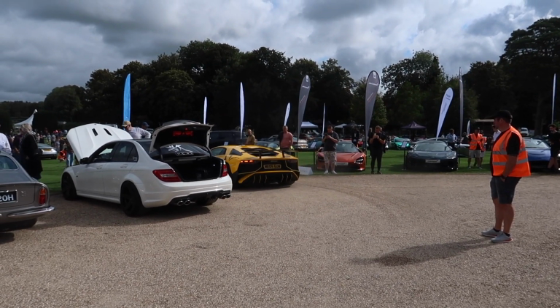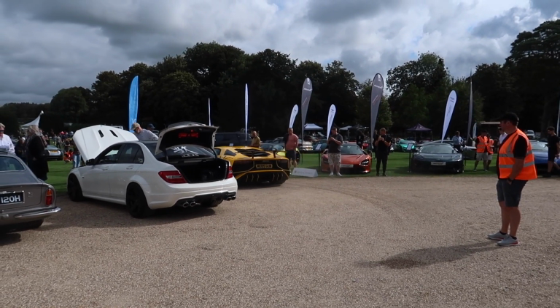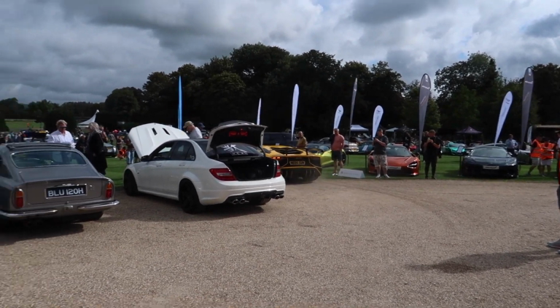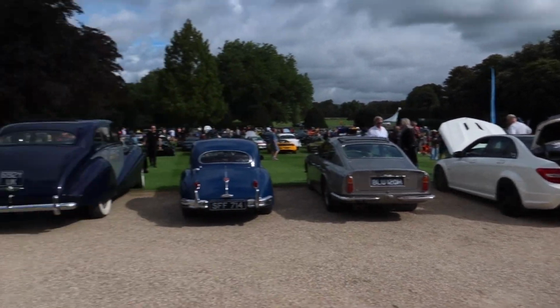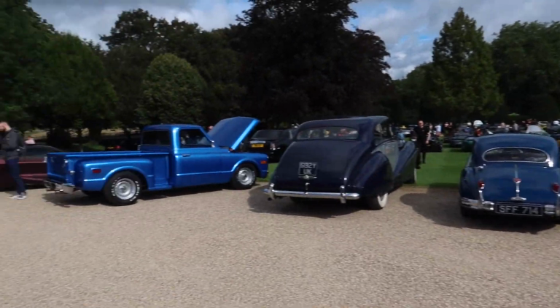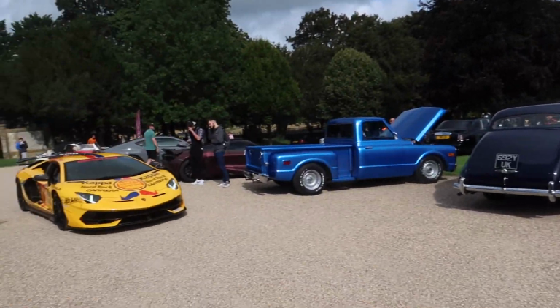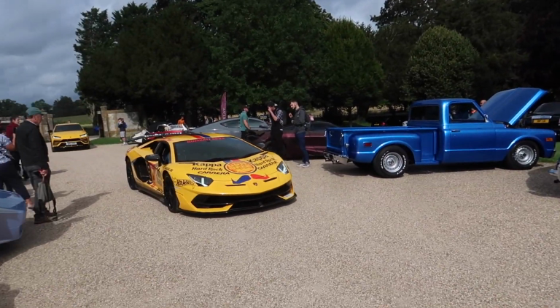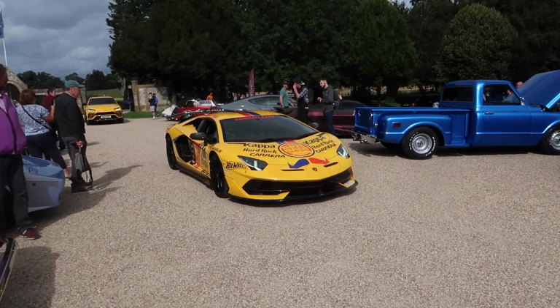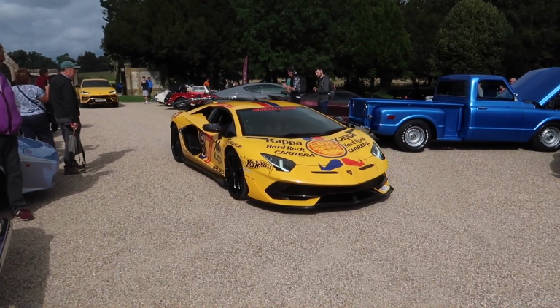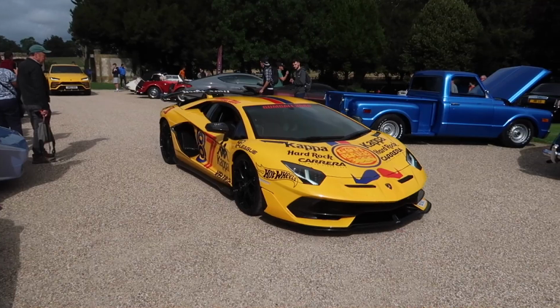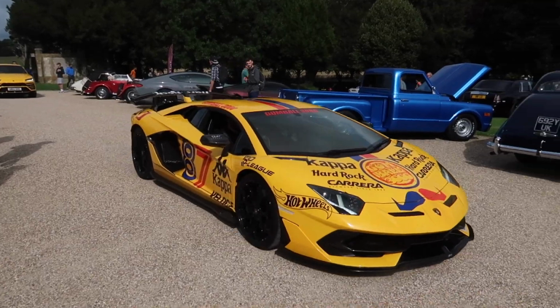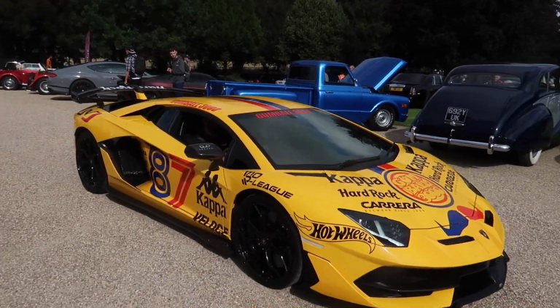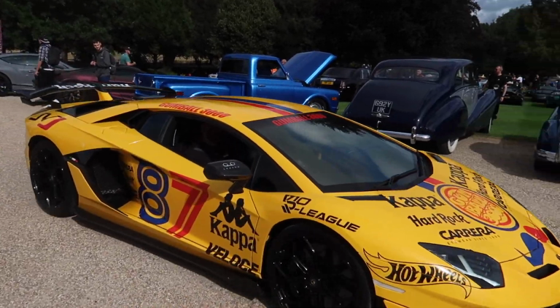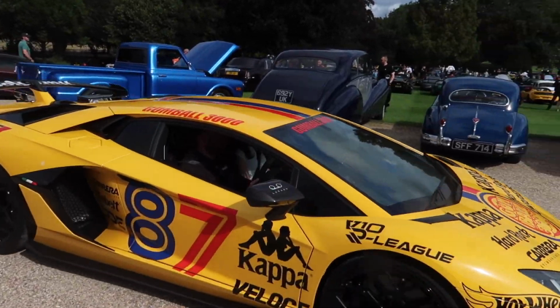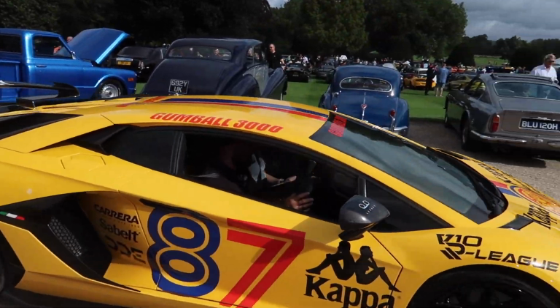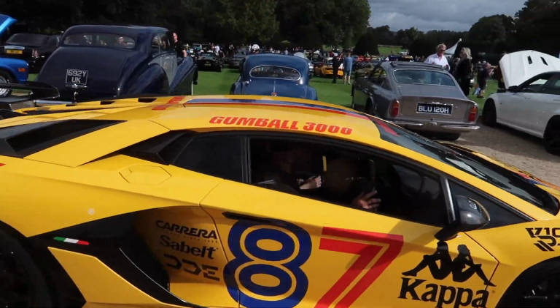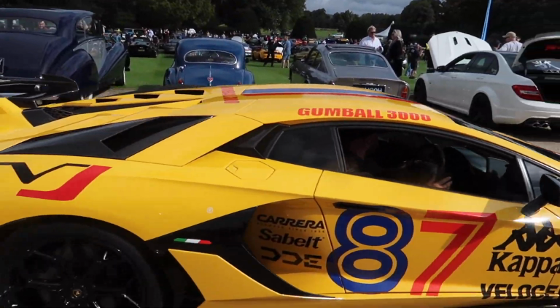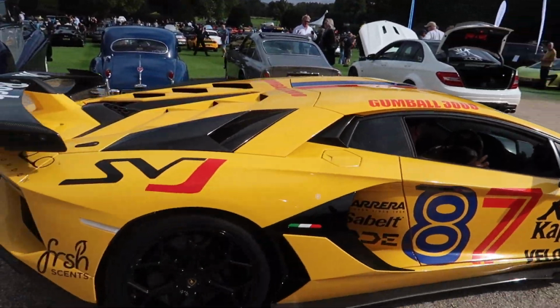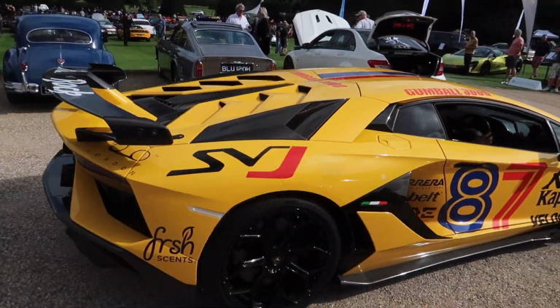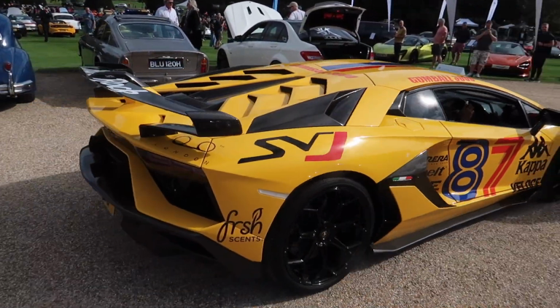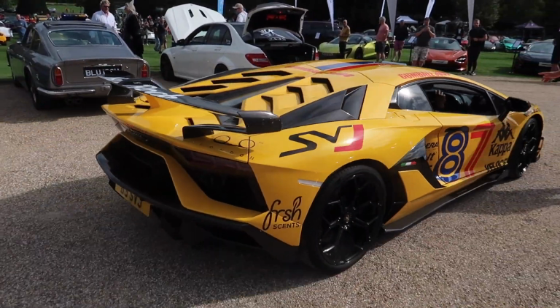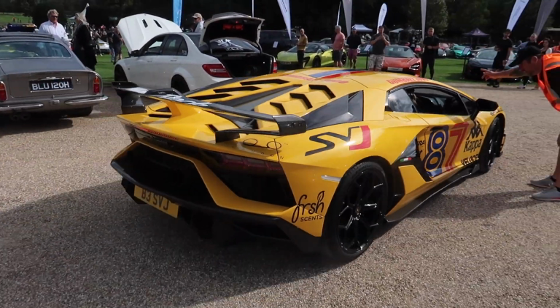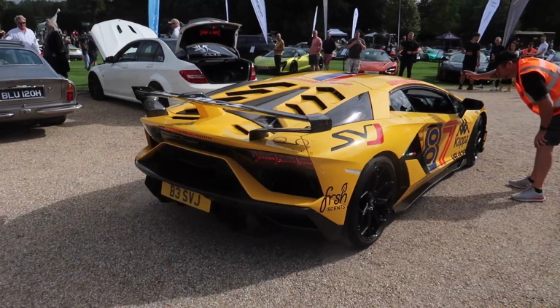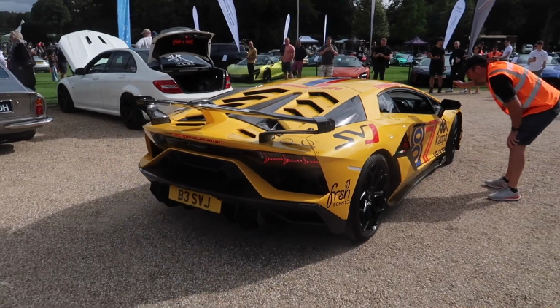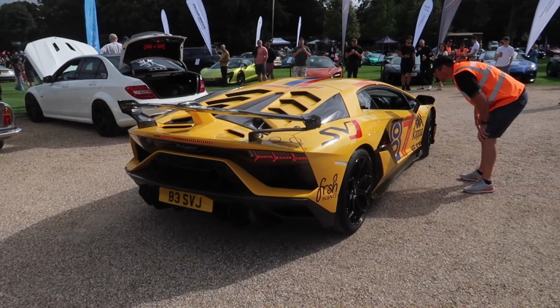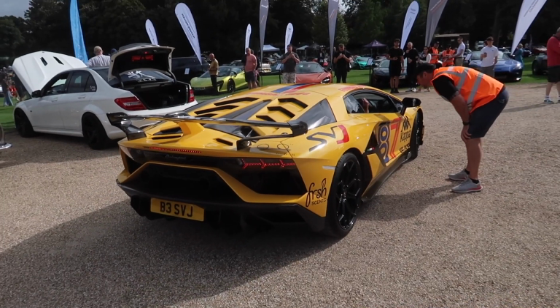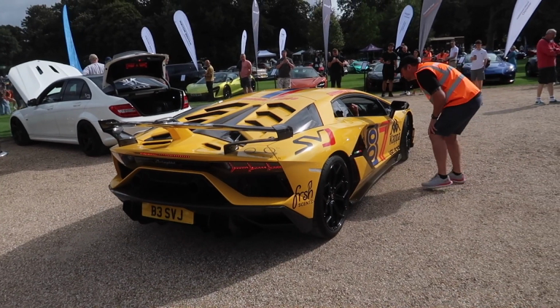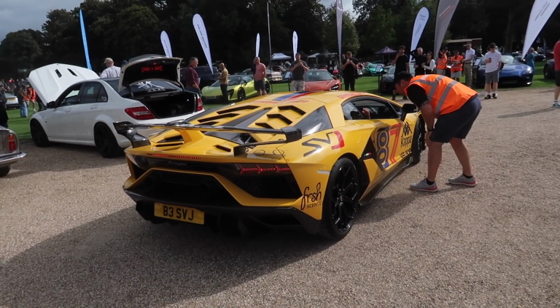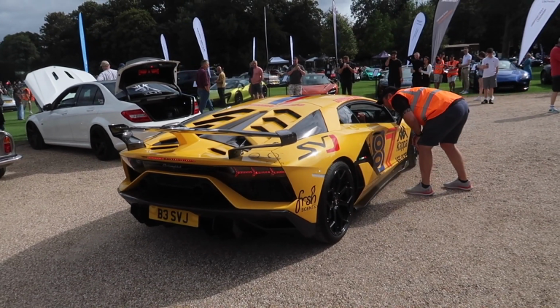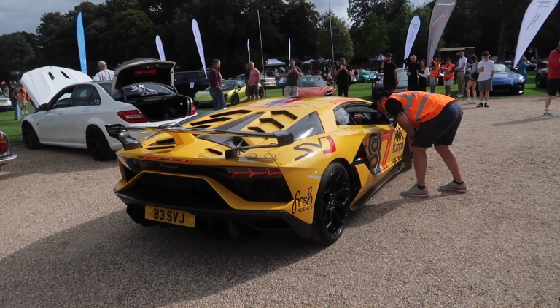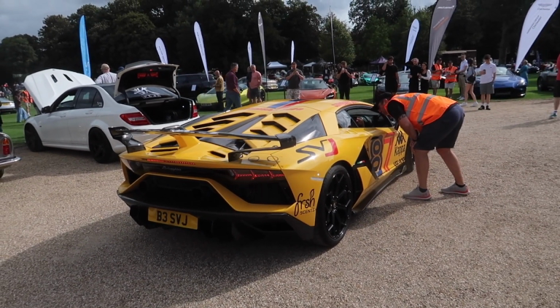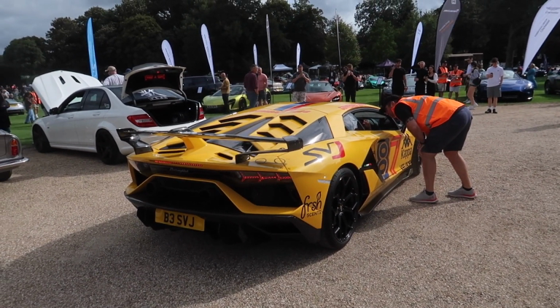That's nice. Another one — it's been prepped for the Gumball. Just entered as part of the Gumball Rally this year.